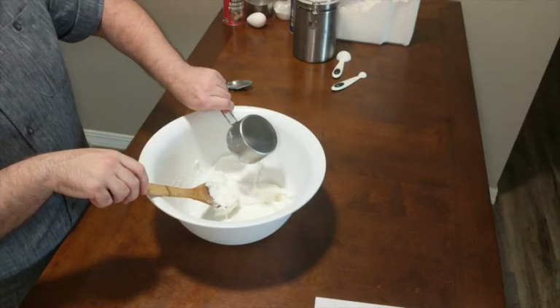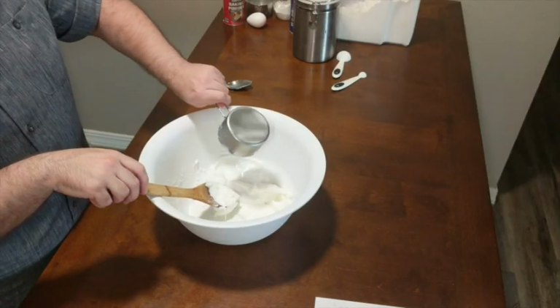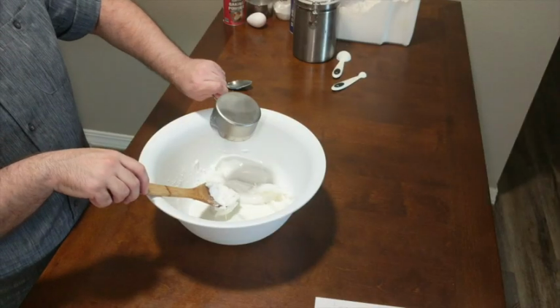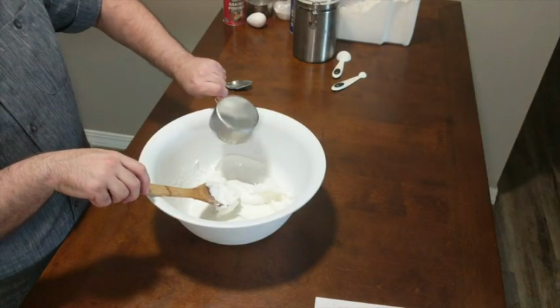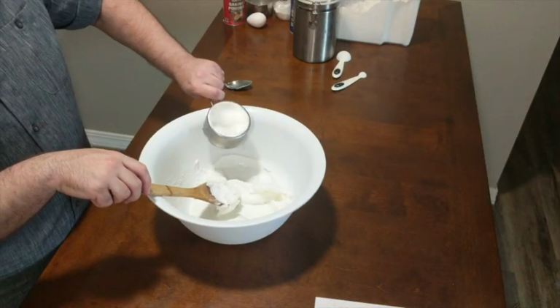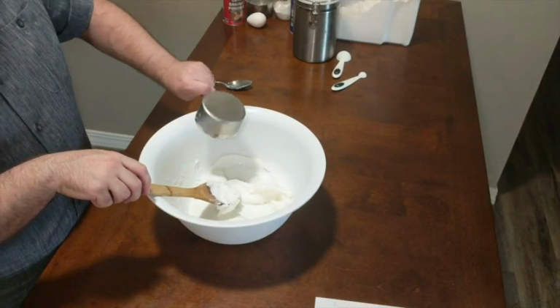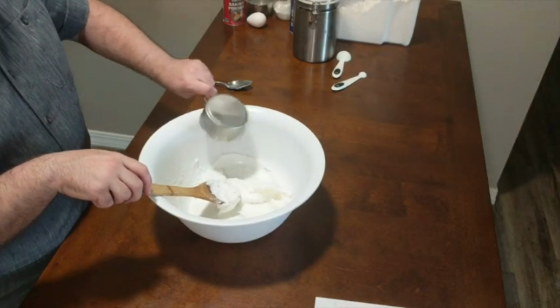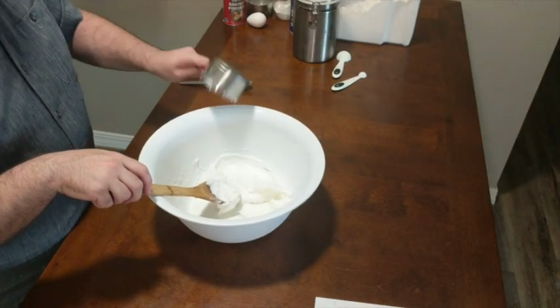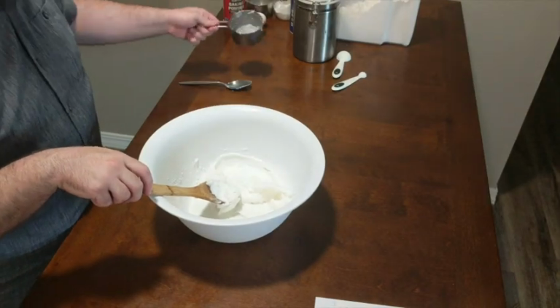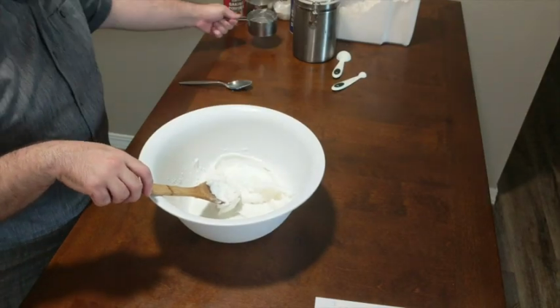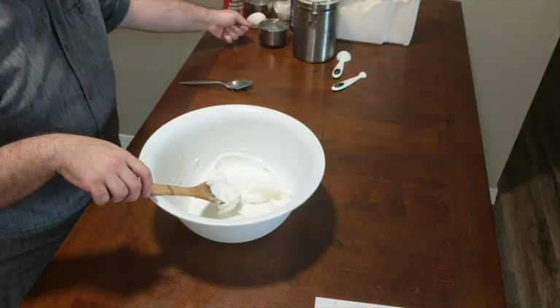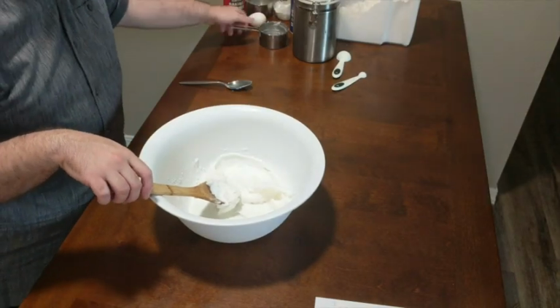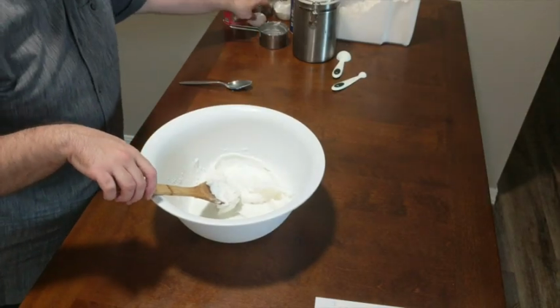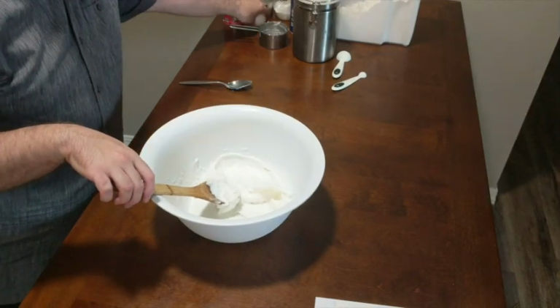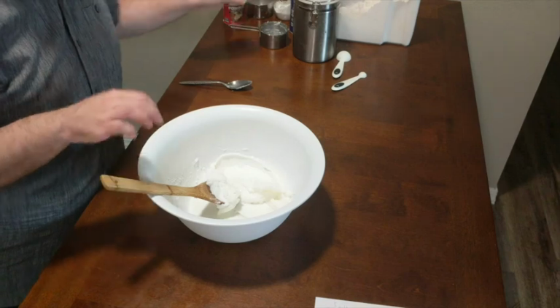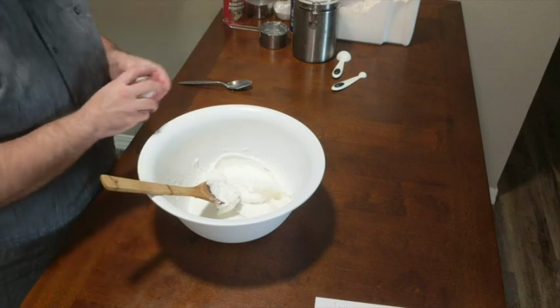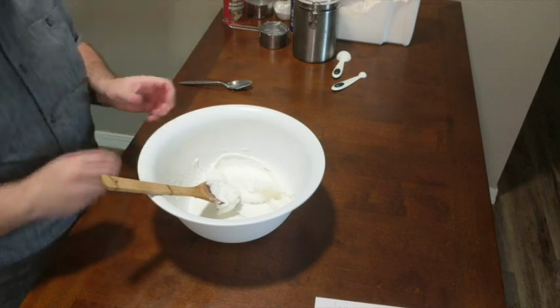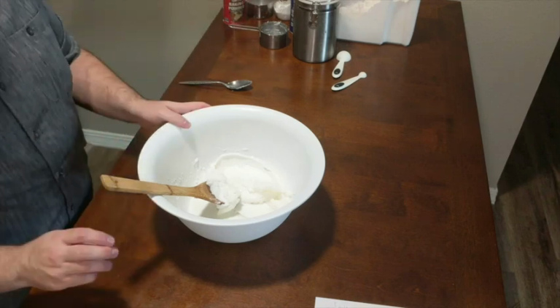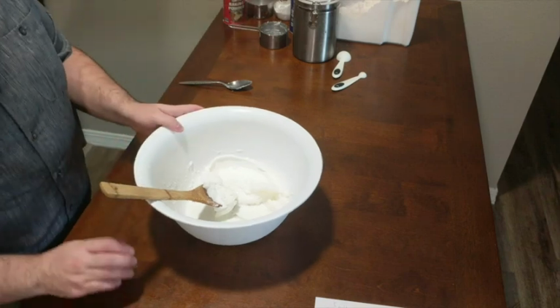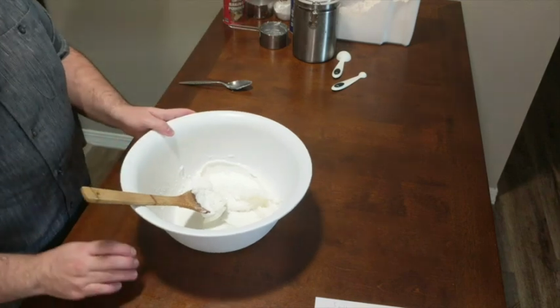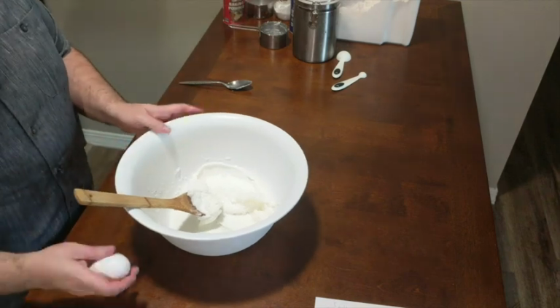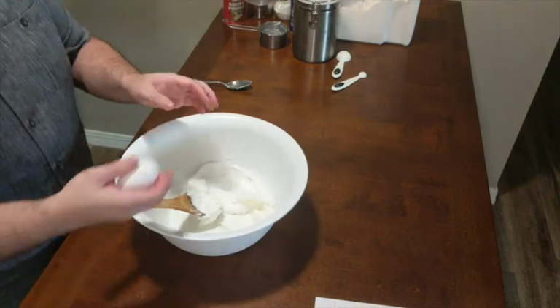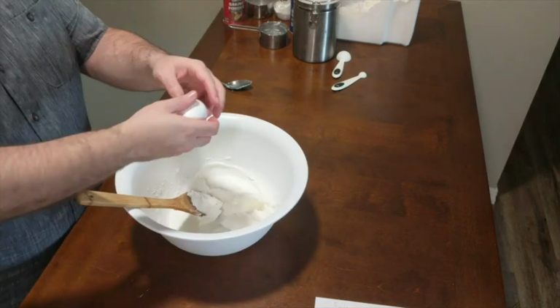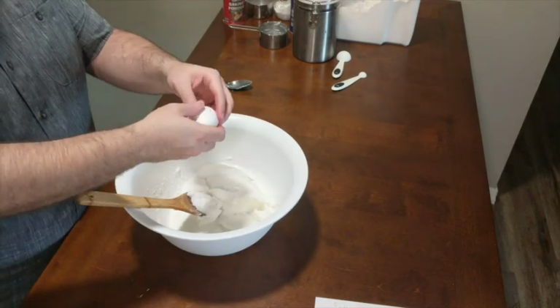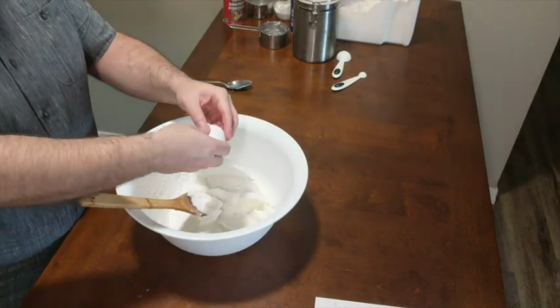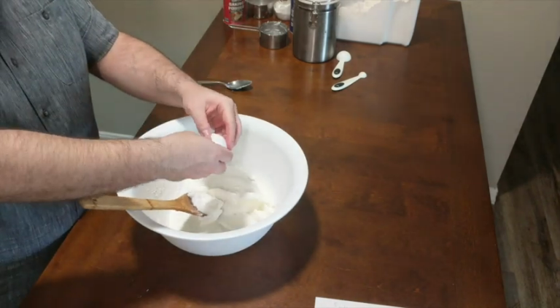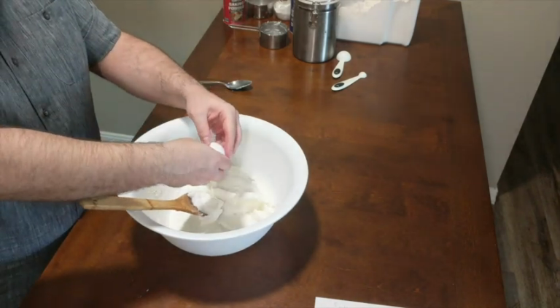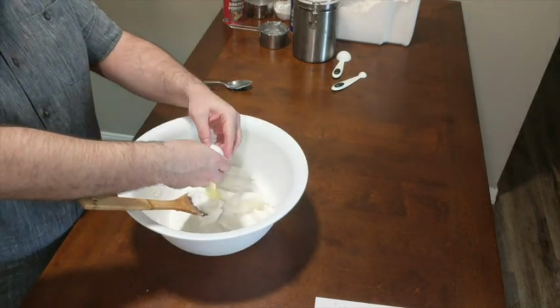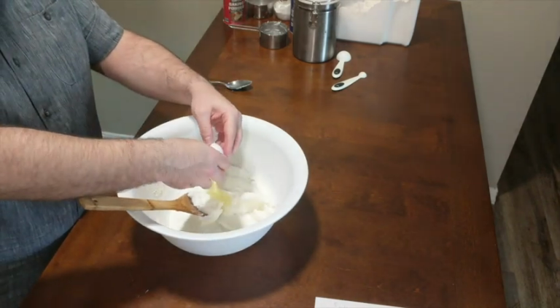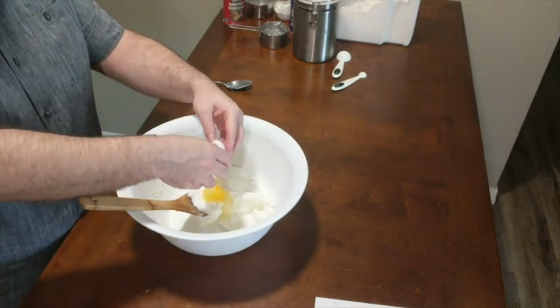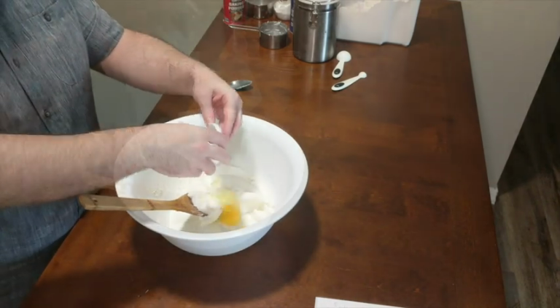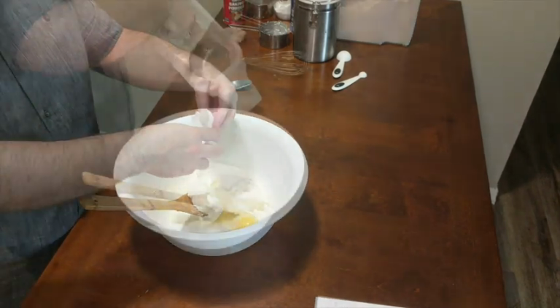To begin we're going to take one cup of vegetable shortening and to that we're going to add a half a cup of sugar, as well as one egg and a half a cup of milk. We're just going to combine all of these.